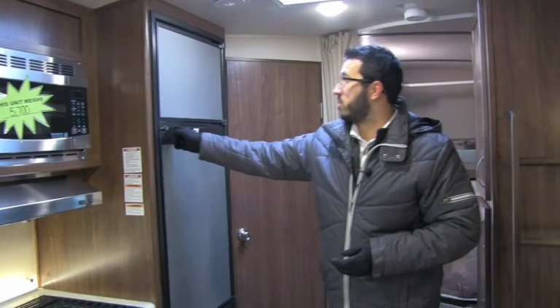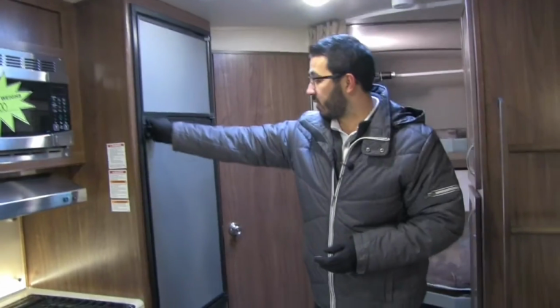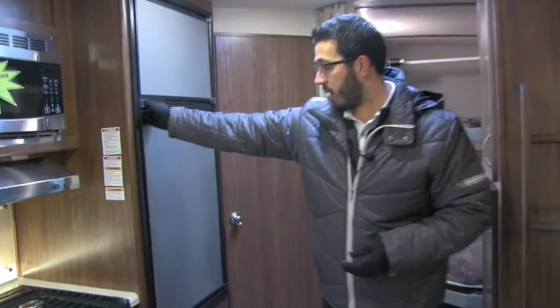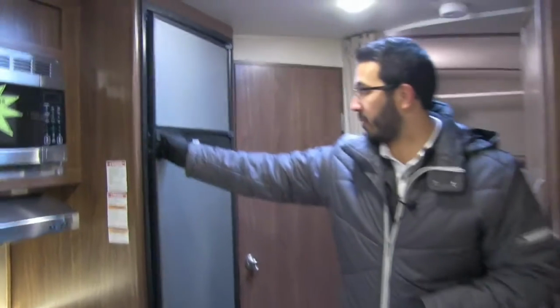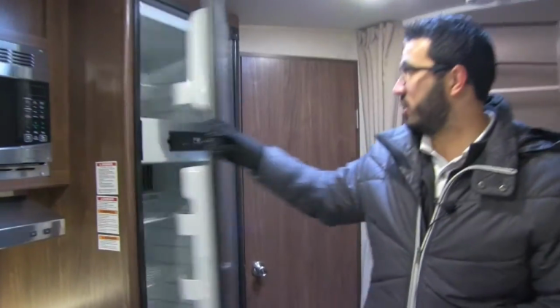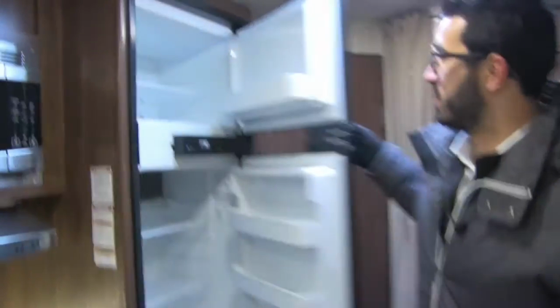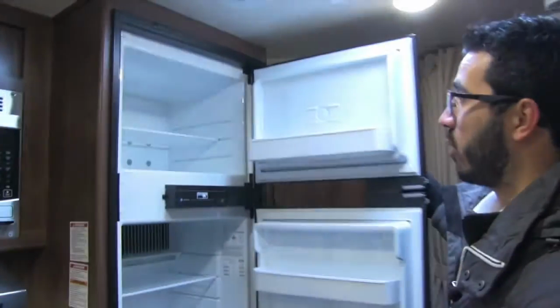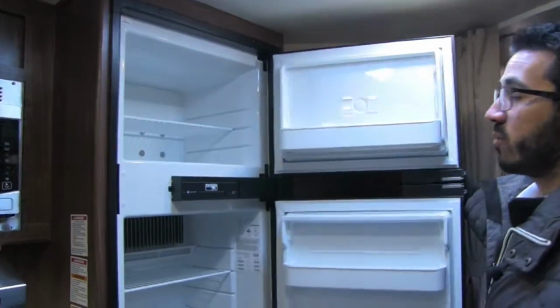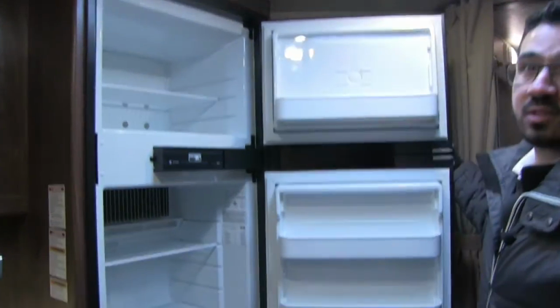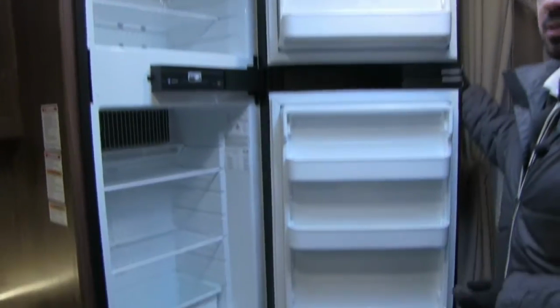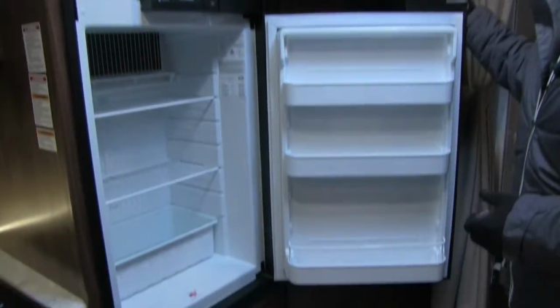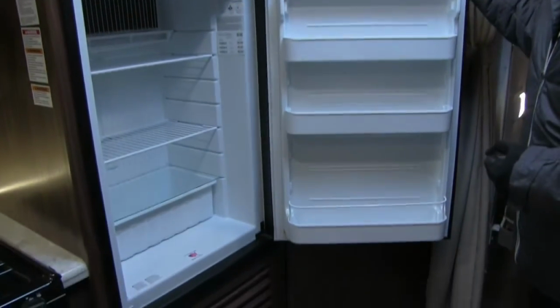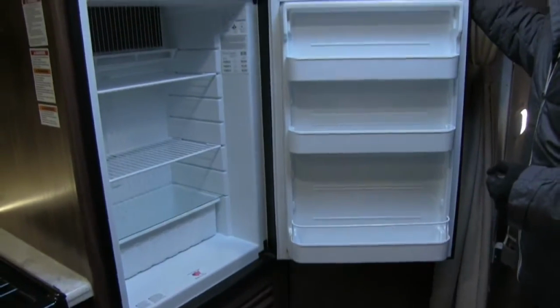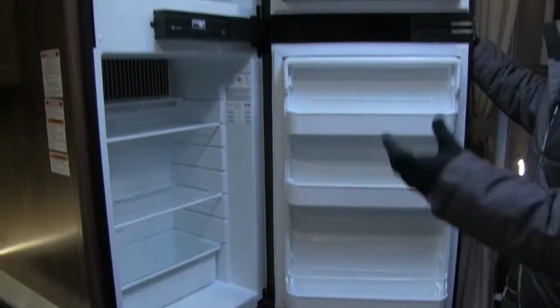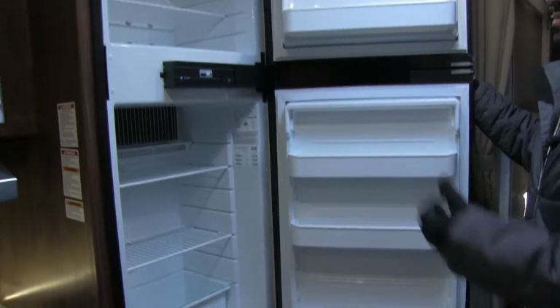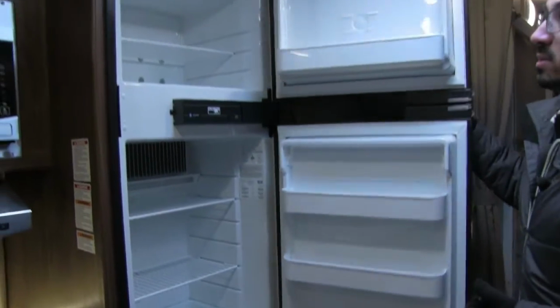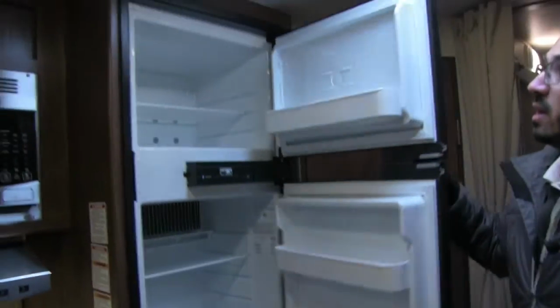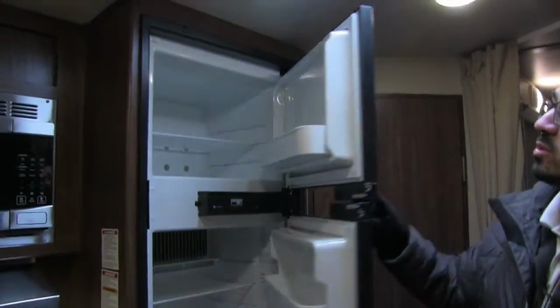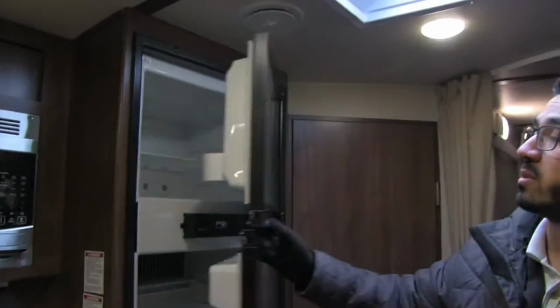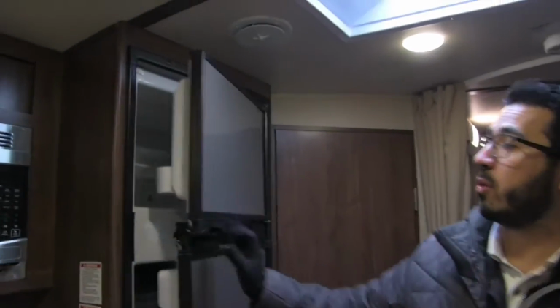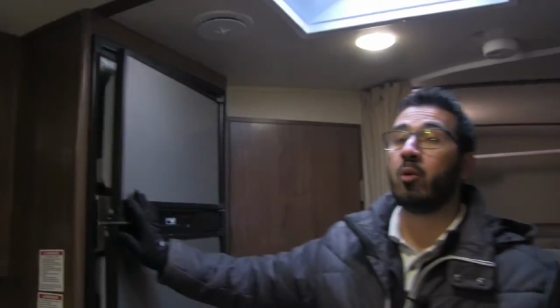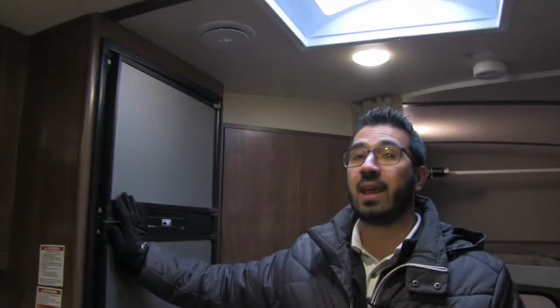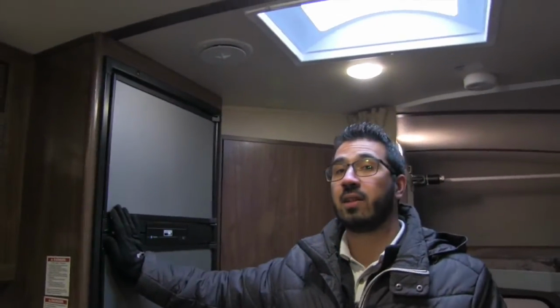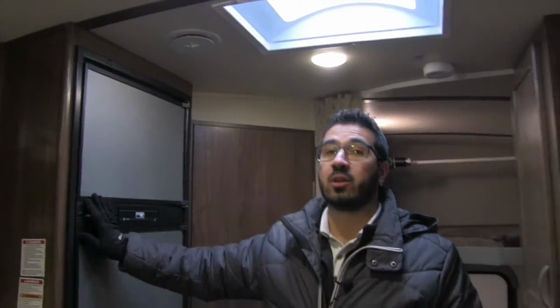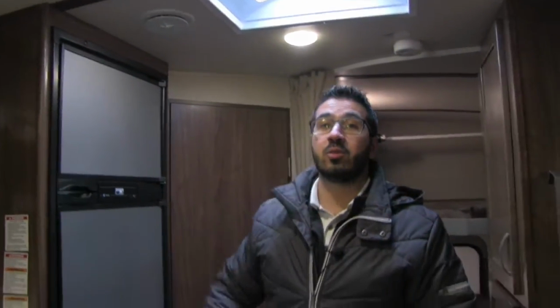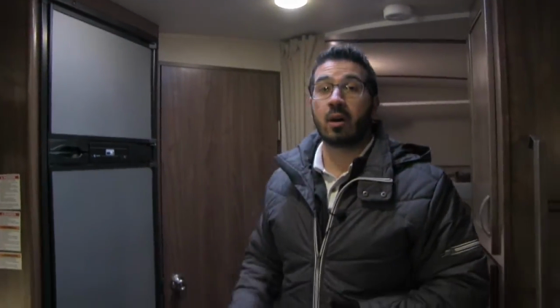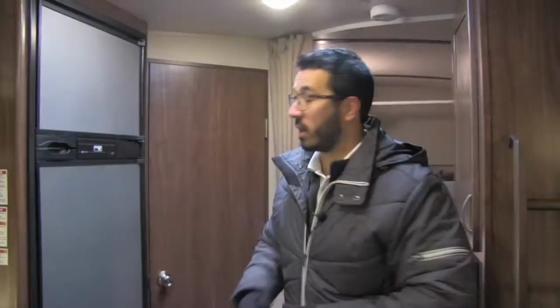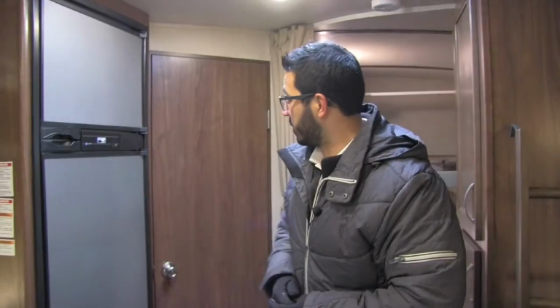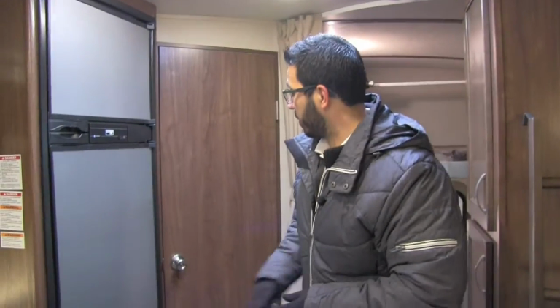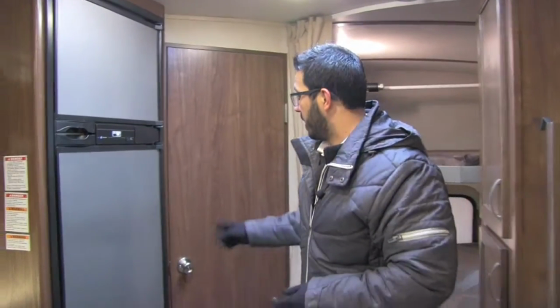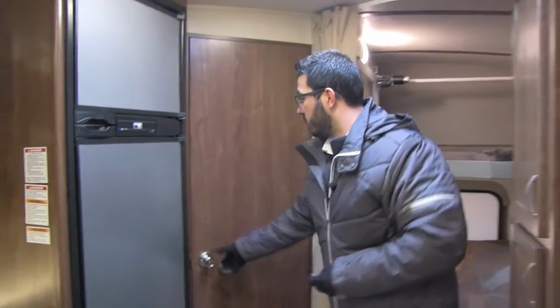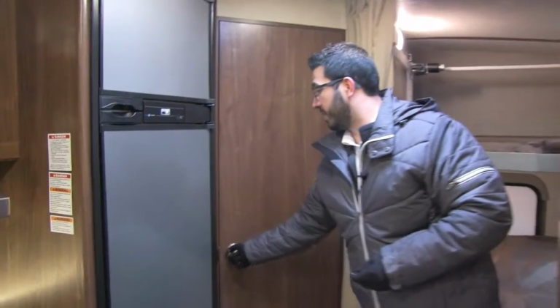Right over here, rounding out the kitchen, is the Norcold fridge-freezer combo. You can see there's plenty of space. This unit runs off both propane and electric and also has automatic switchover.